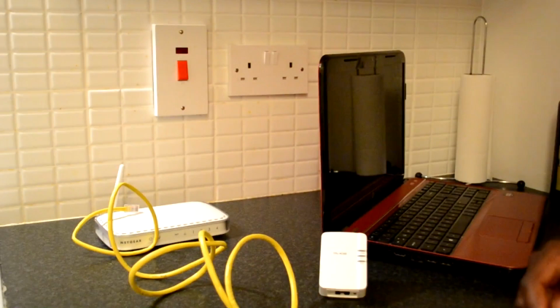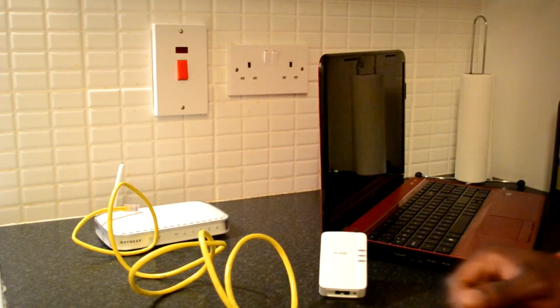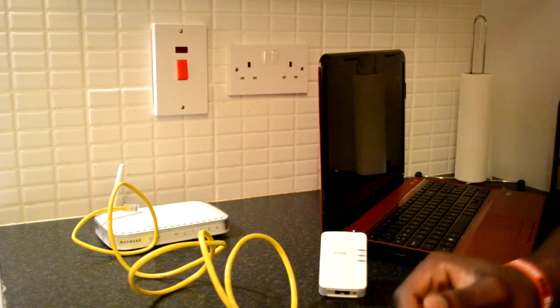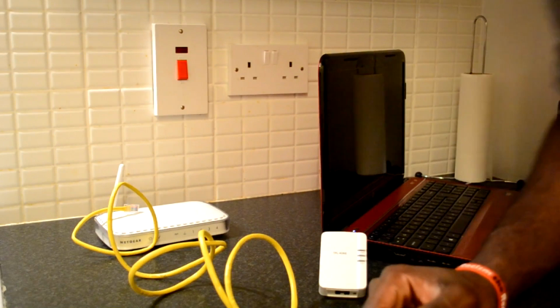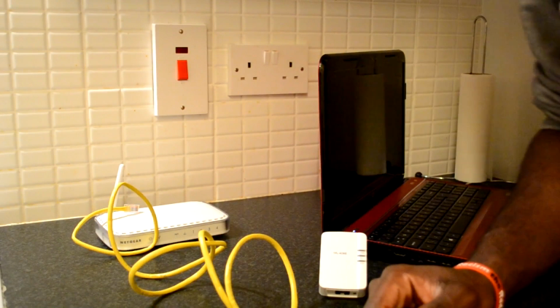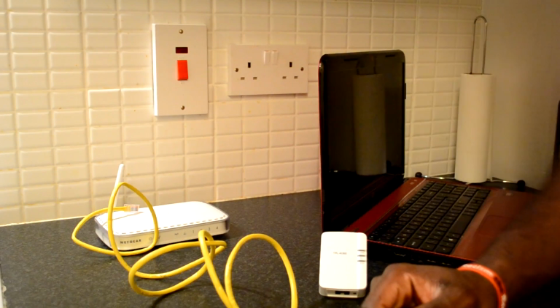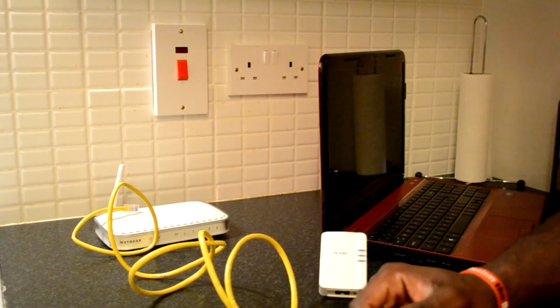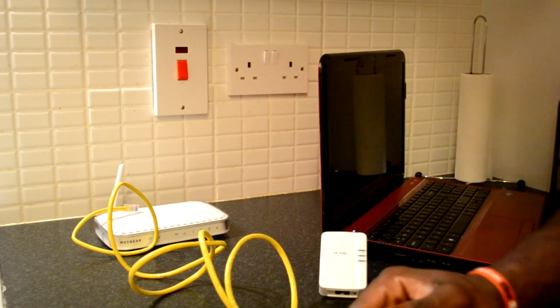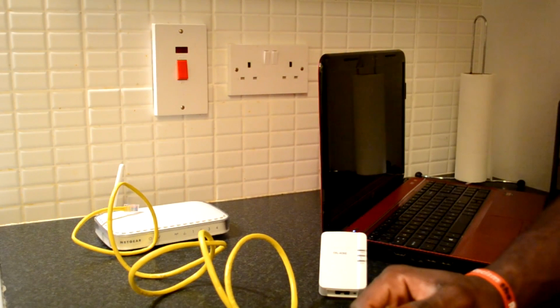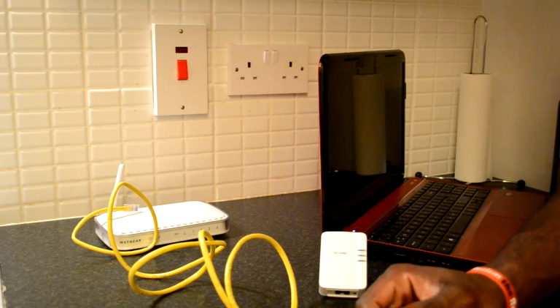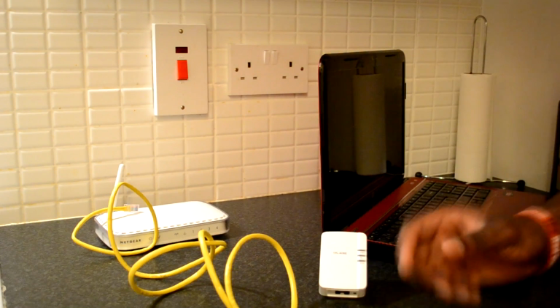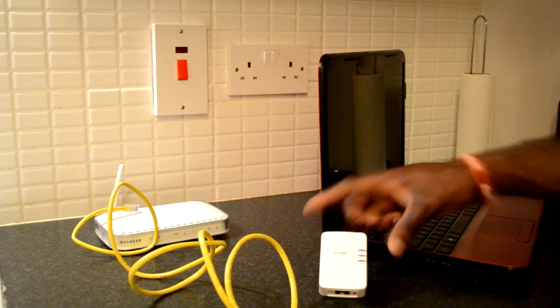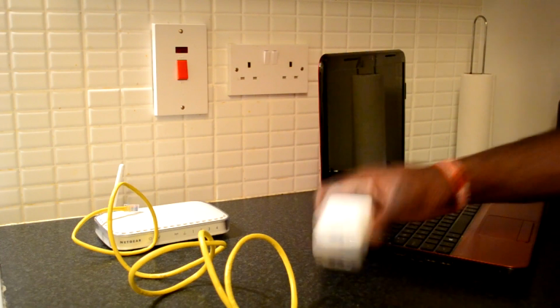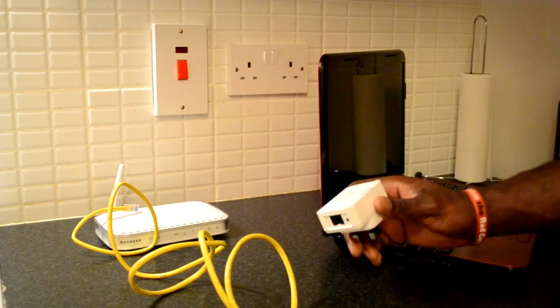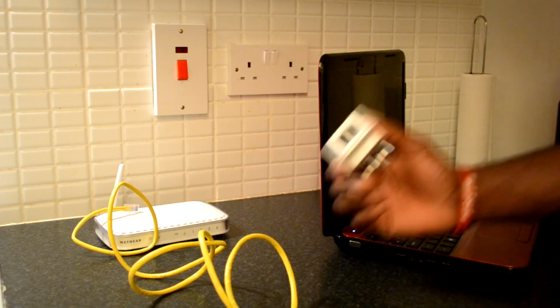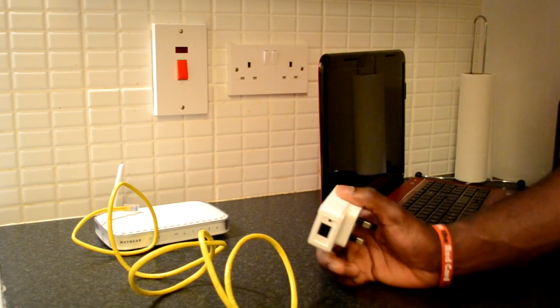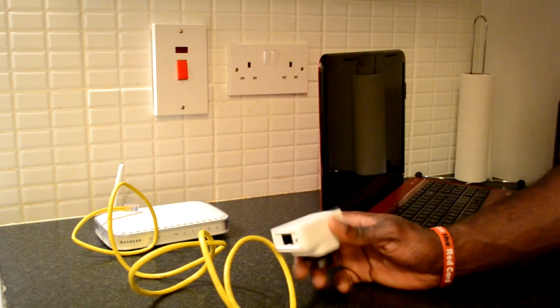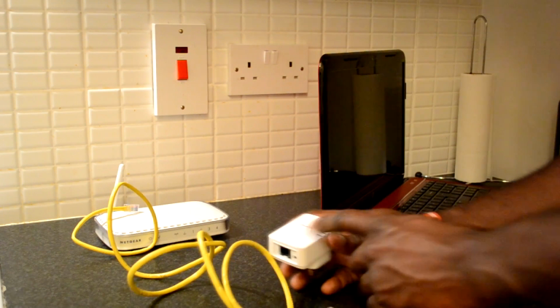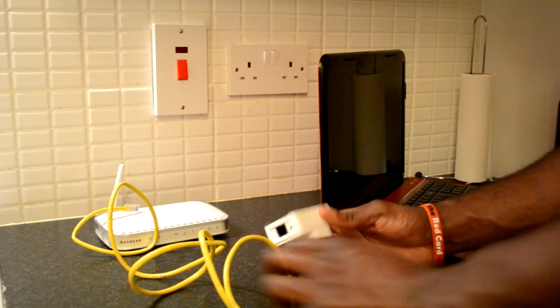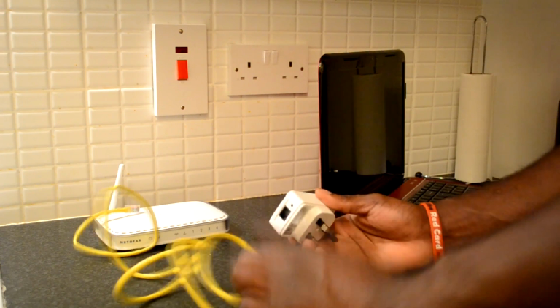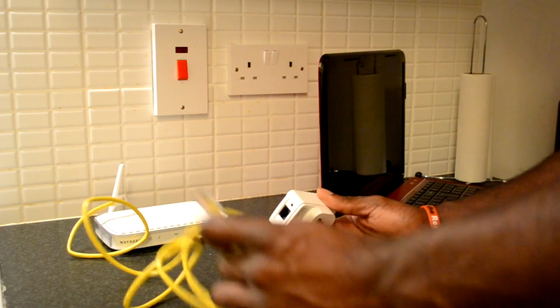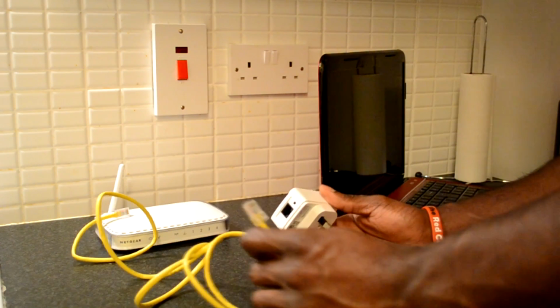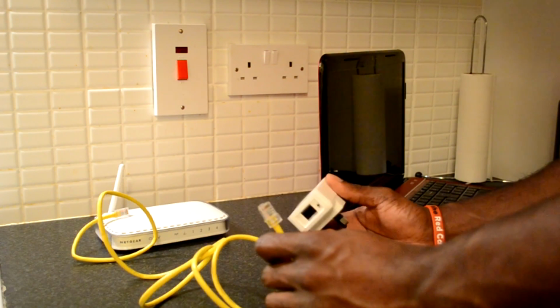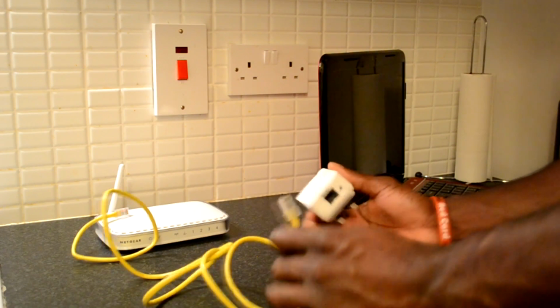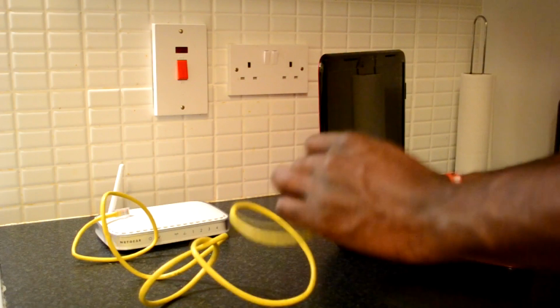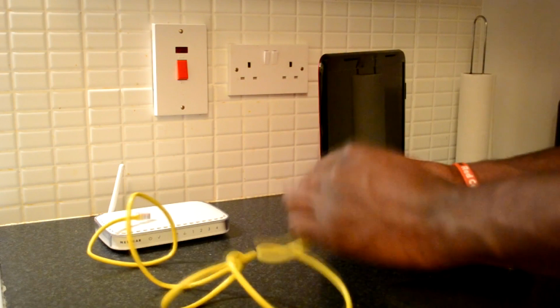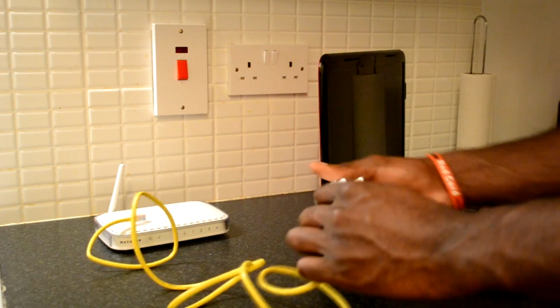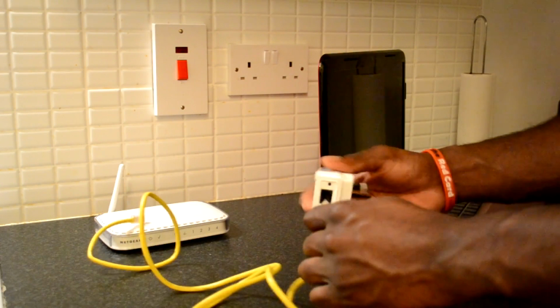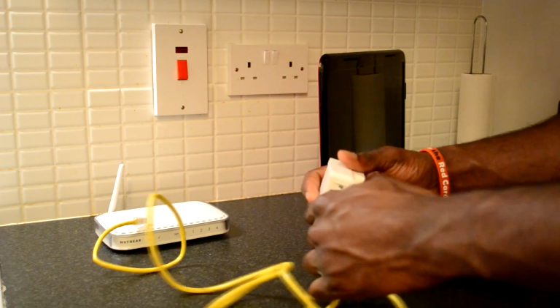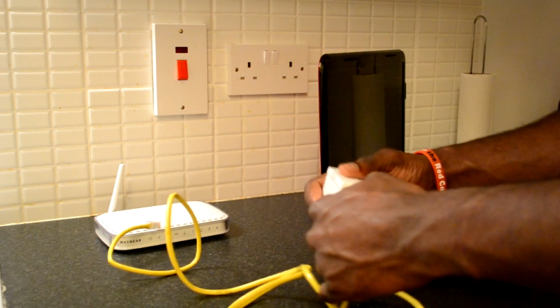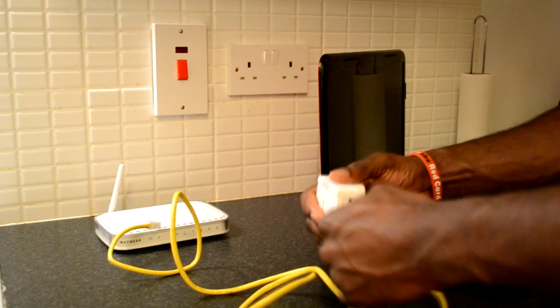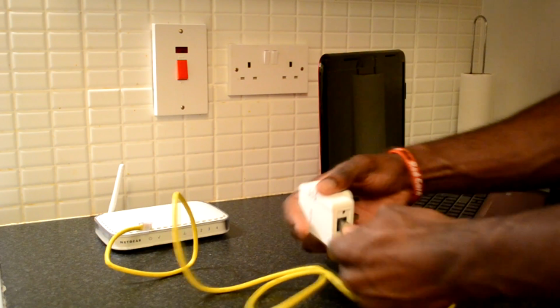The next thing you need to do is go to the location where you need internet access. Grab the second power line adapter and the second ethernet cable — it is the same step as you did with the first one.